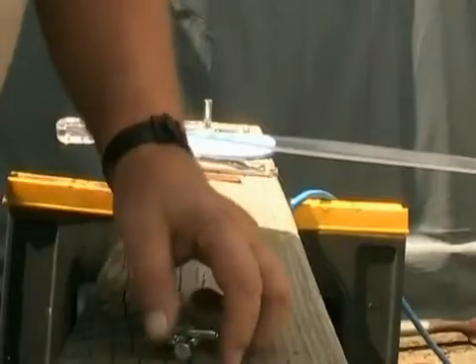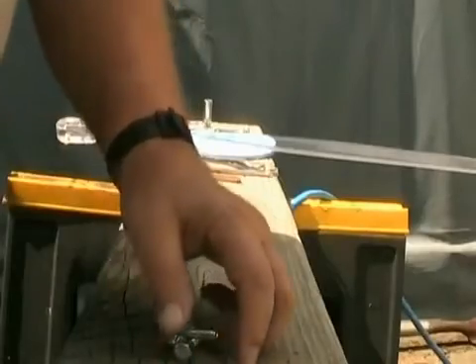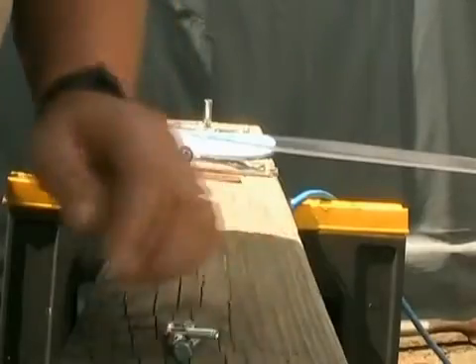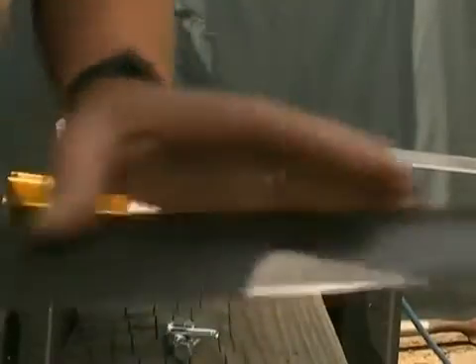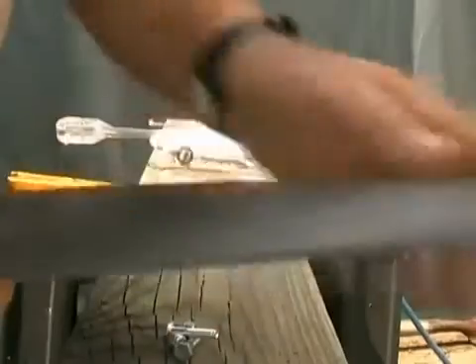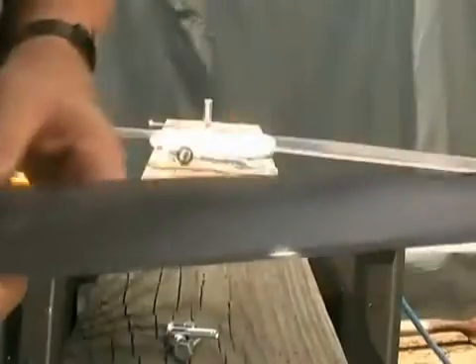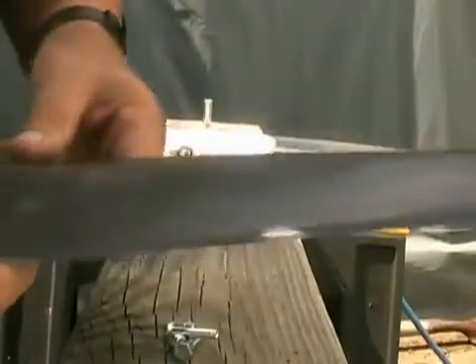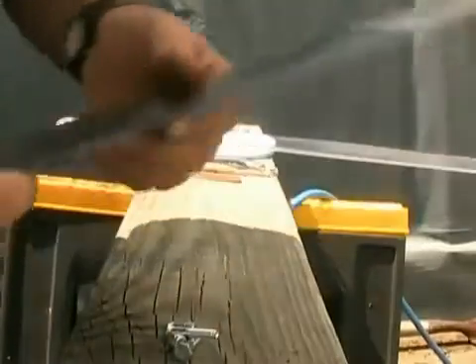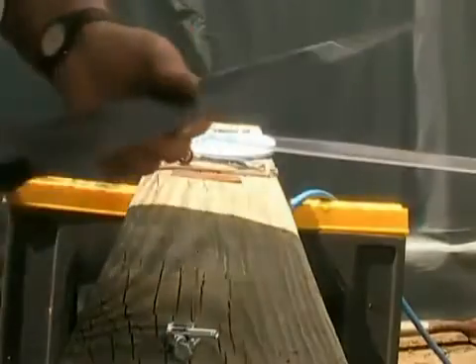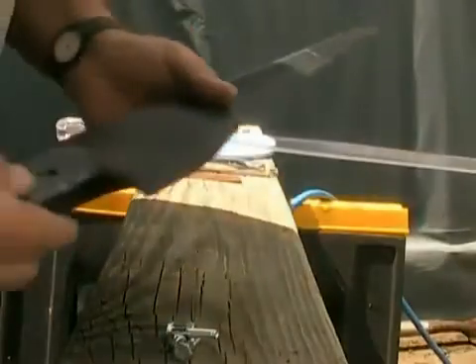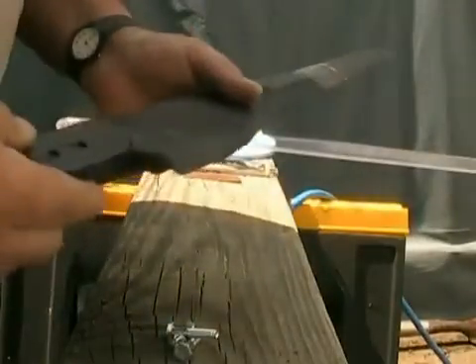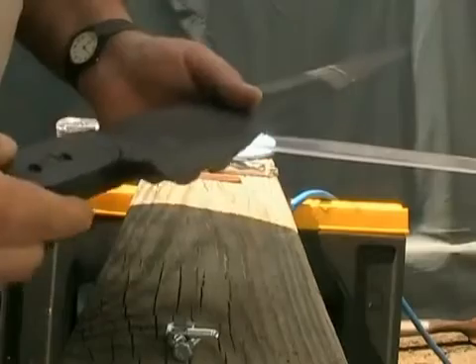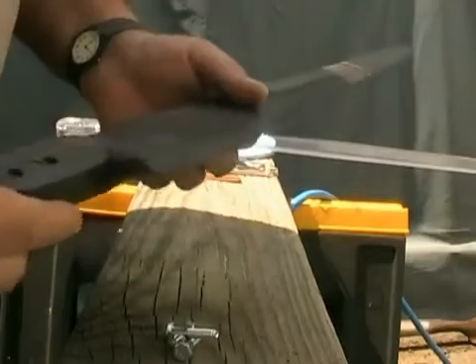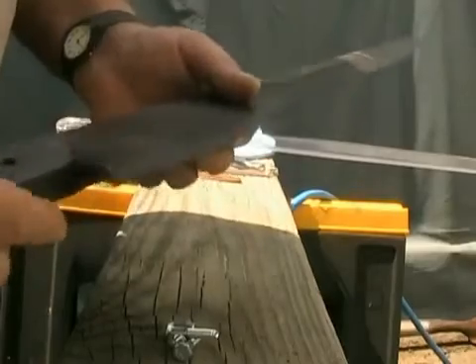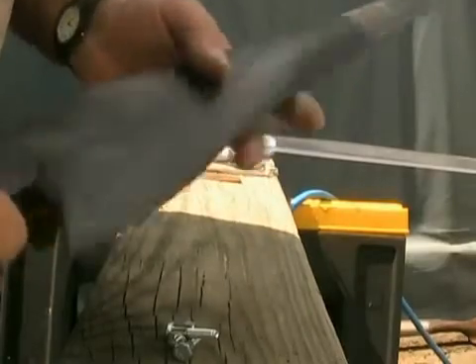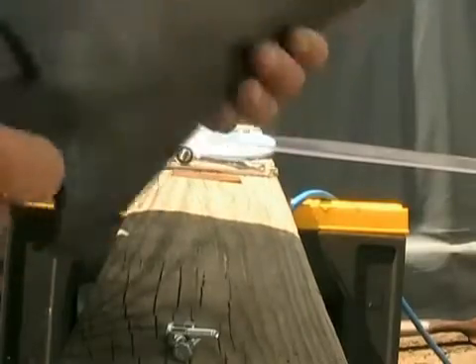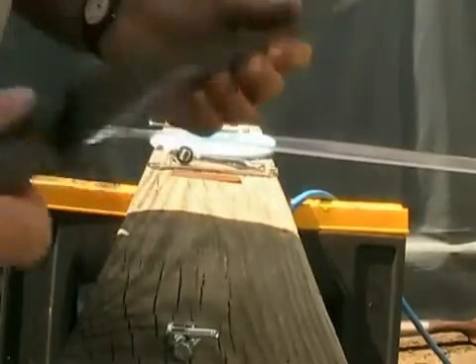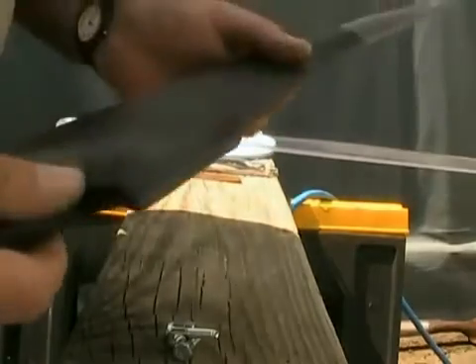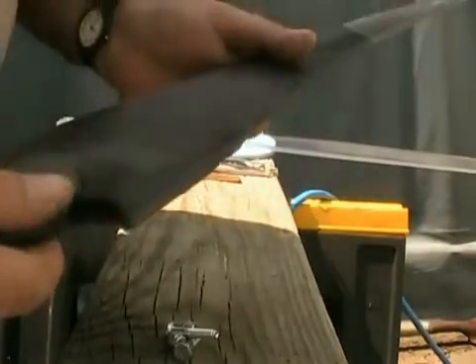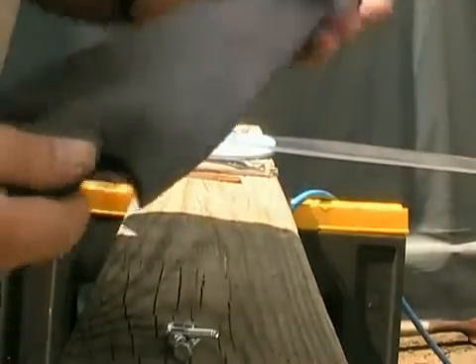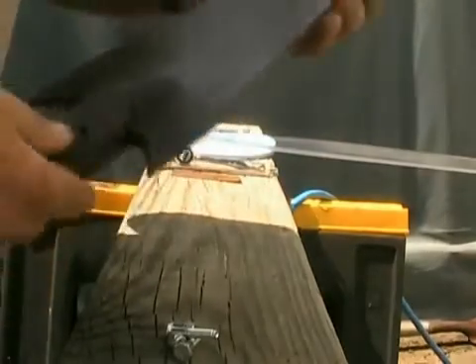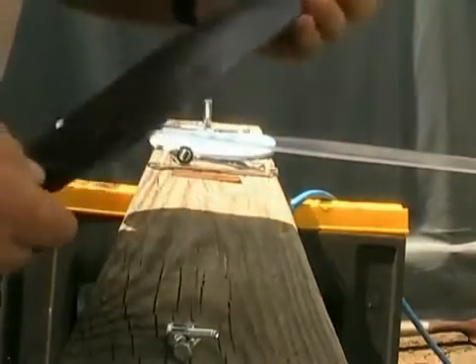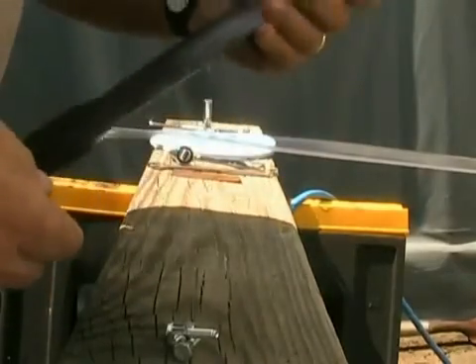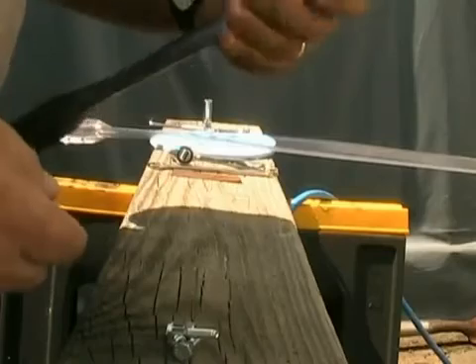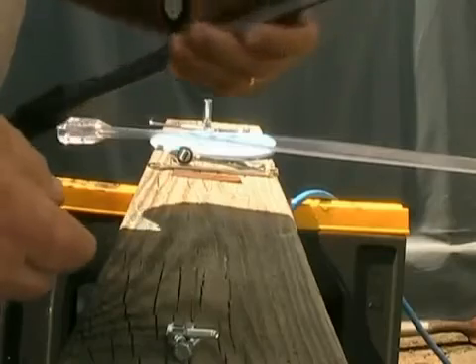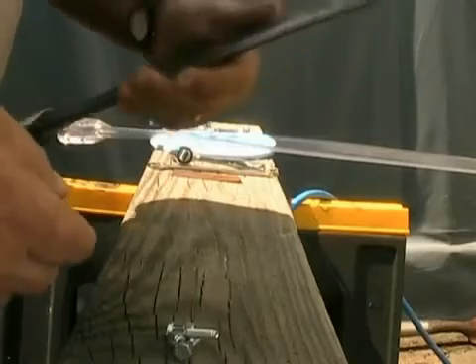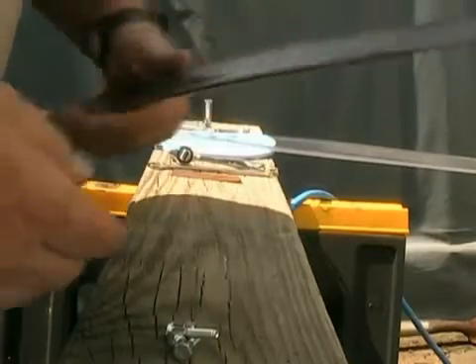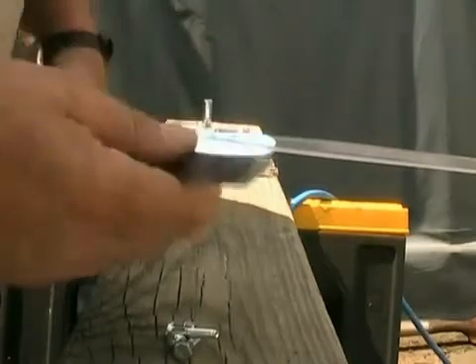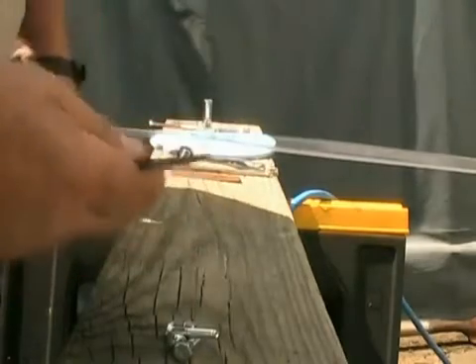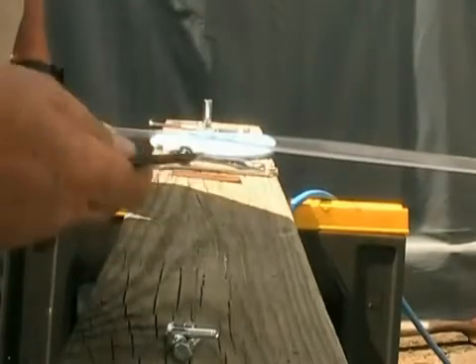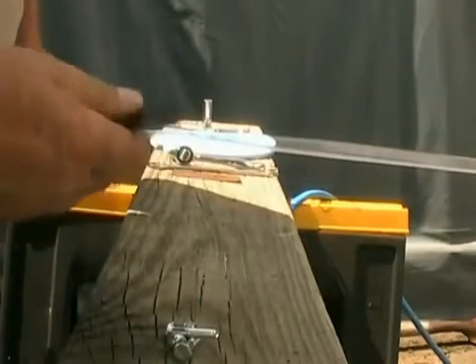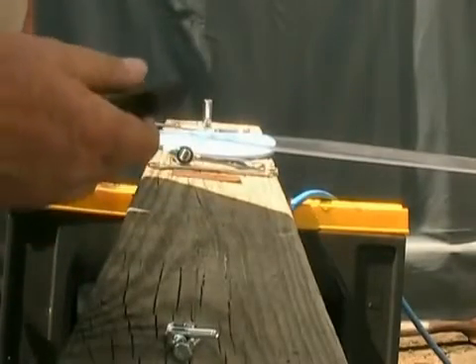Hi everybody, this is the Wind Turban King. I'm going to talk about assembling your Thermodyne blades and hubs today, and I'll make this as quick as possible so that you totally understand it.